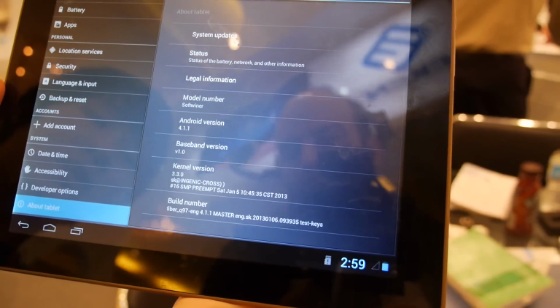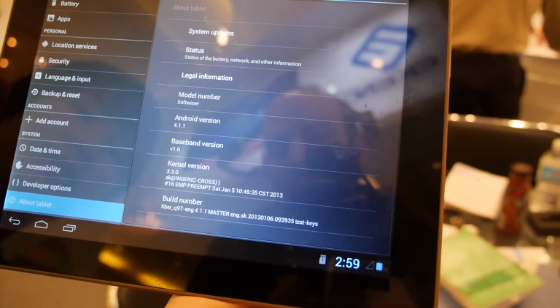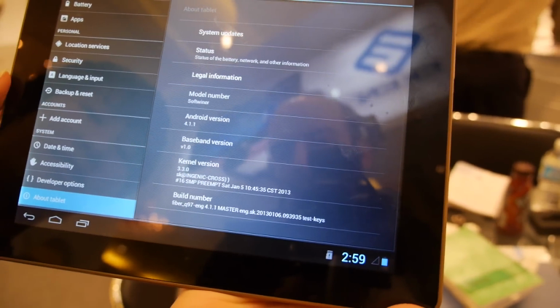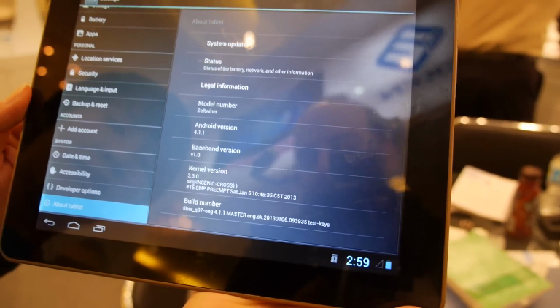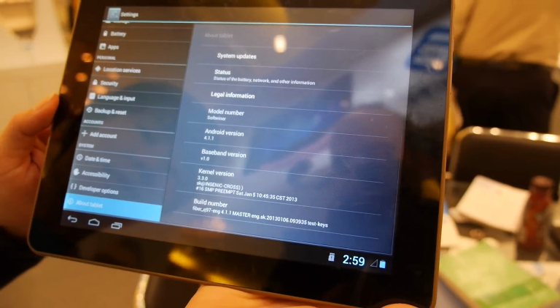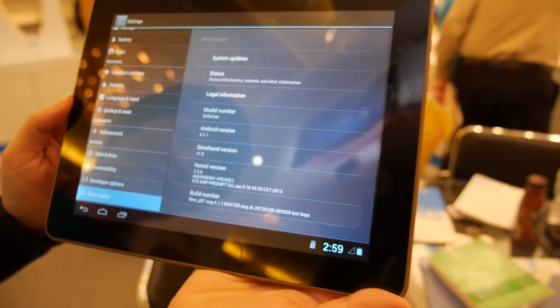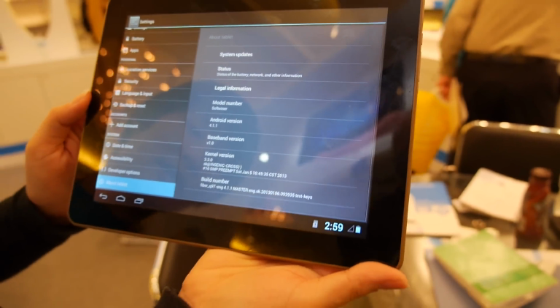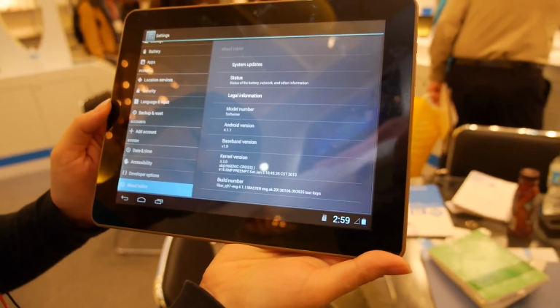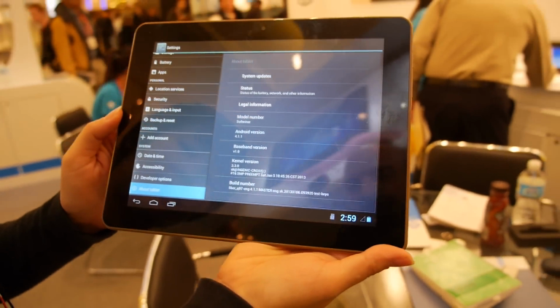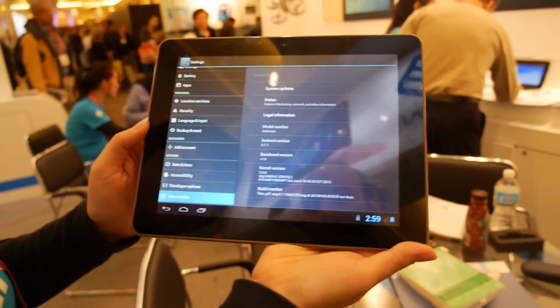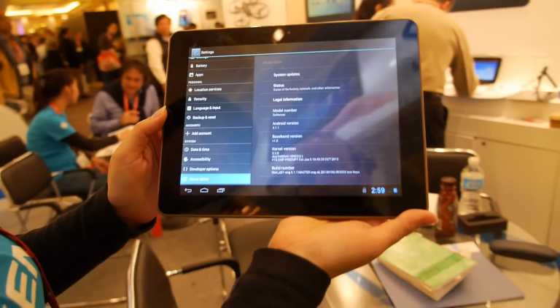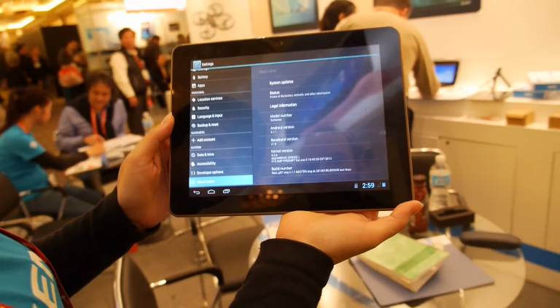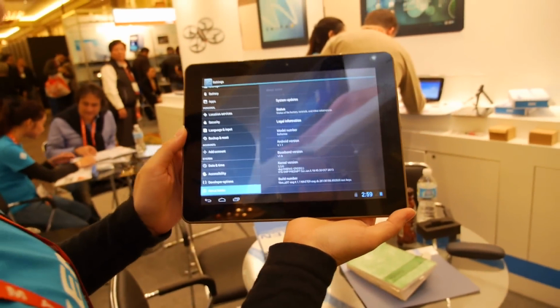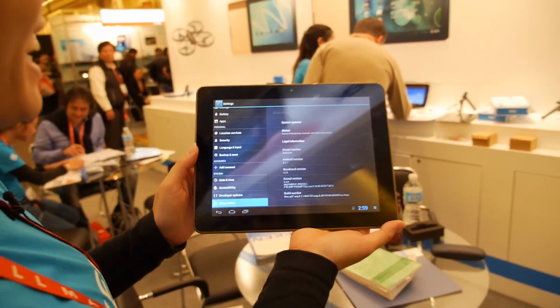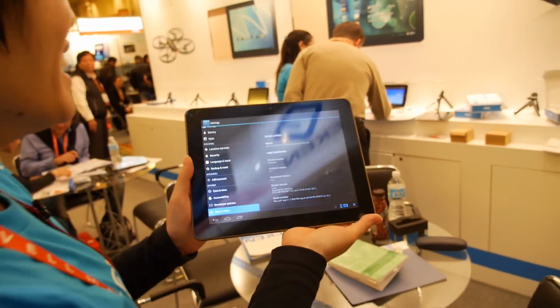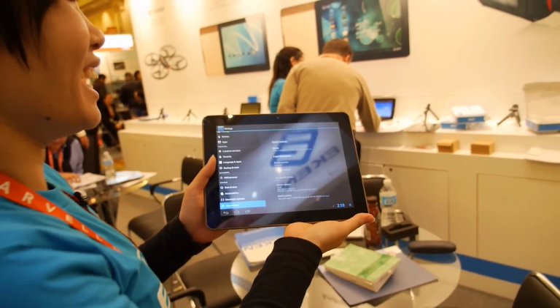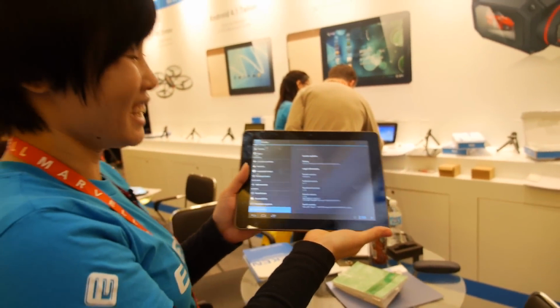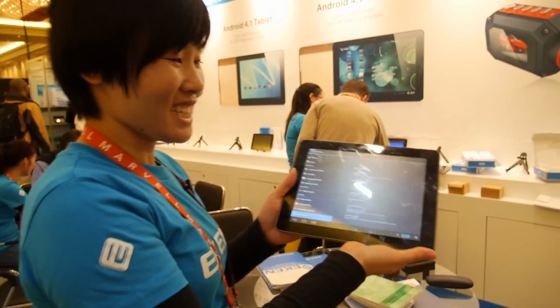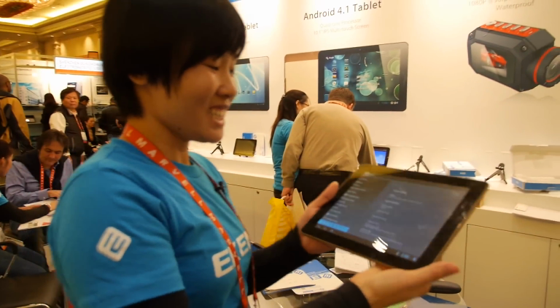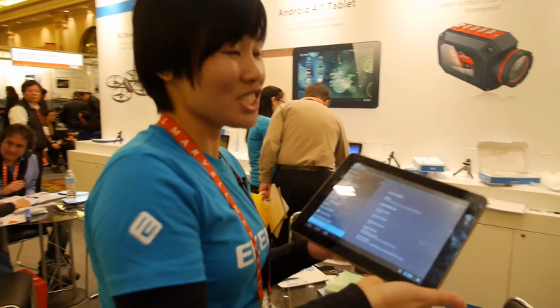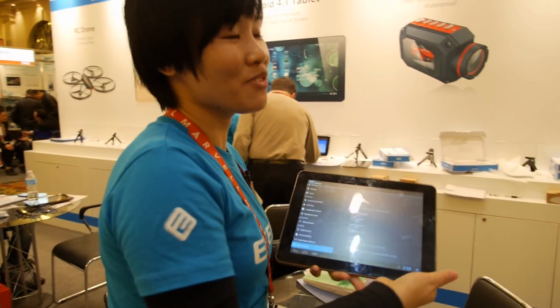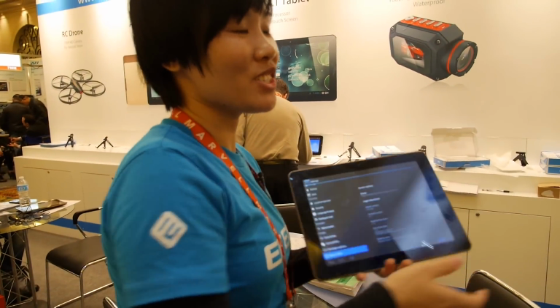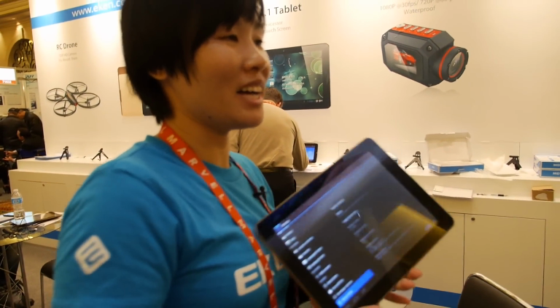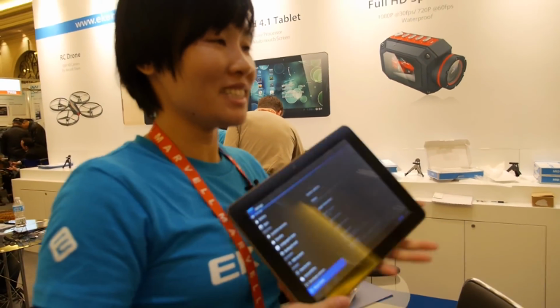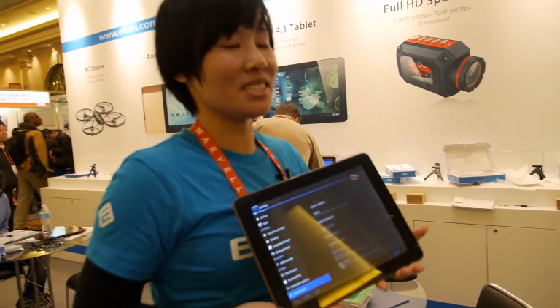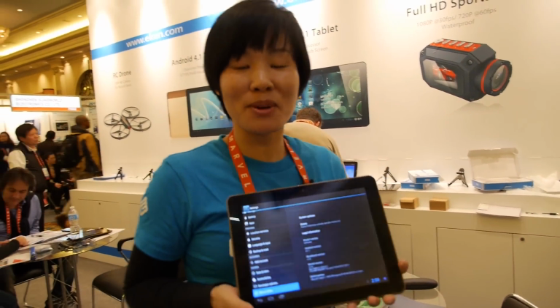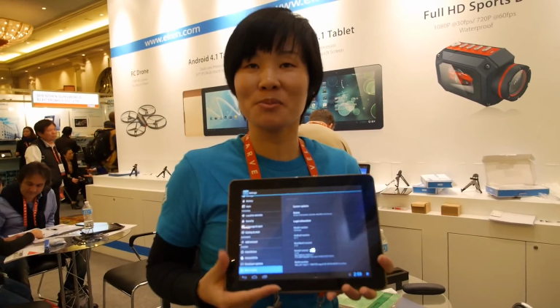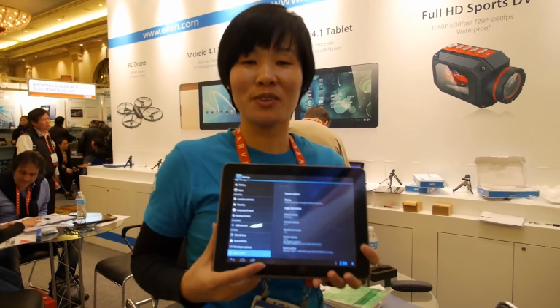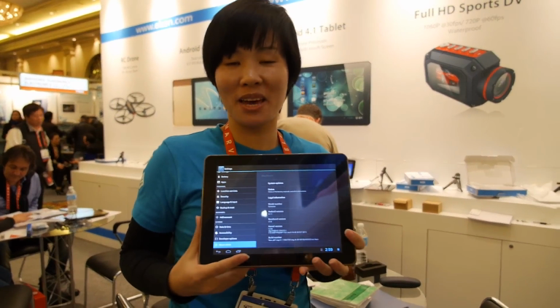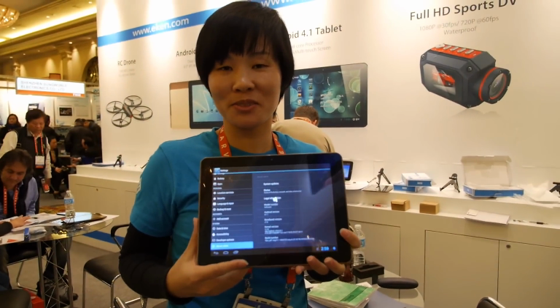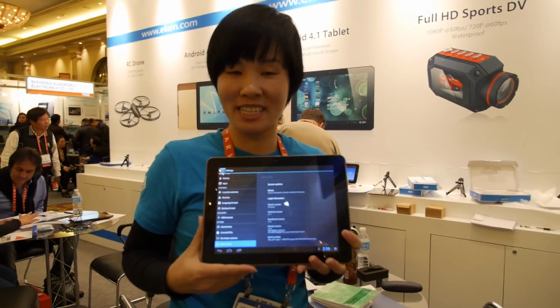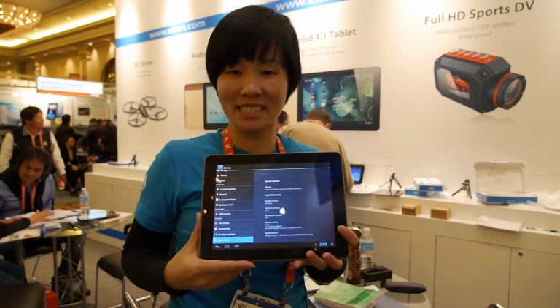Yes, we just finished these samples right before we came here to CES.